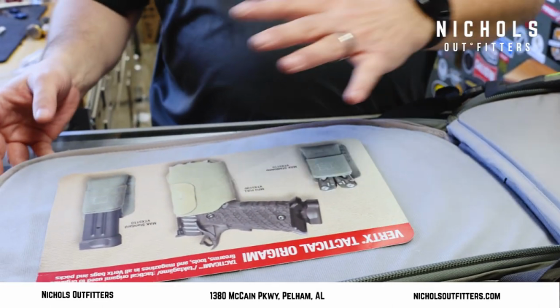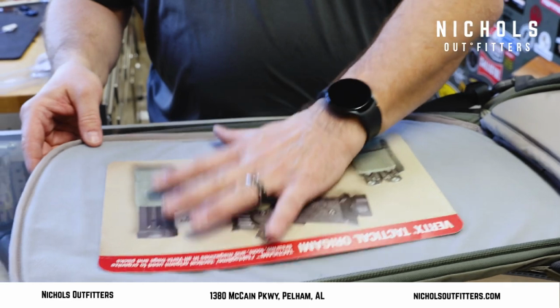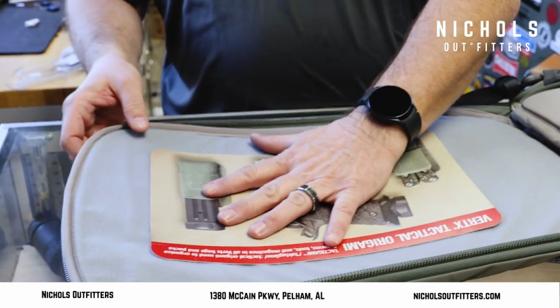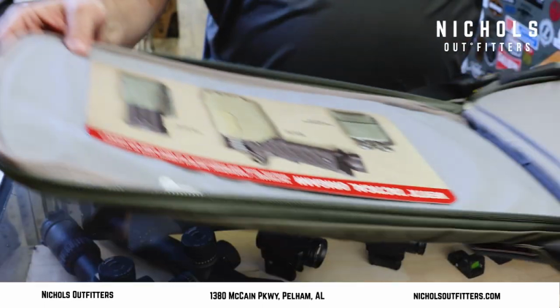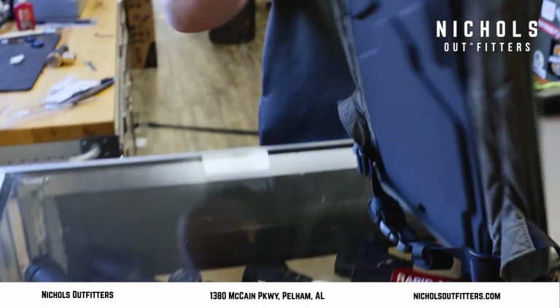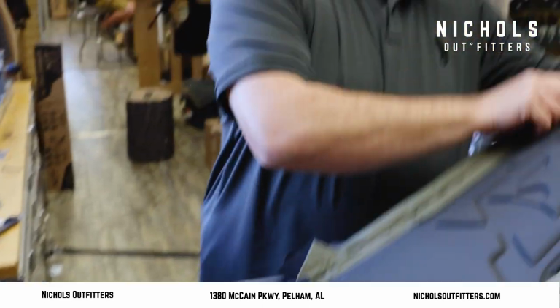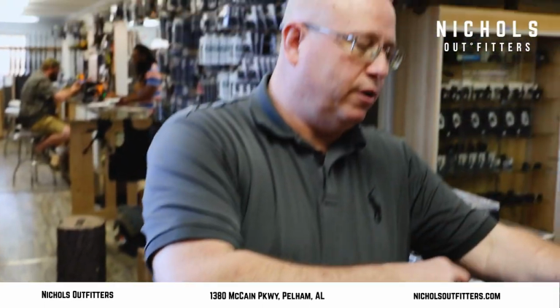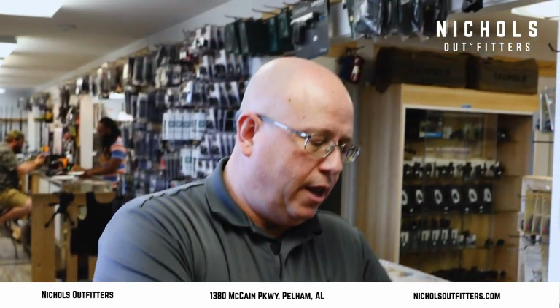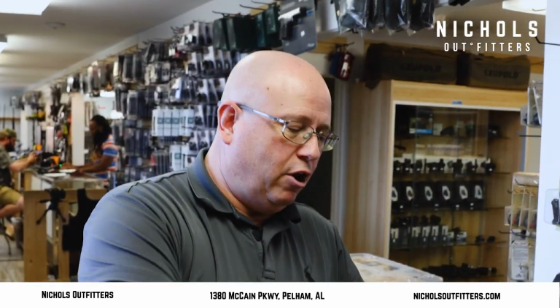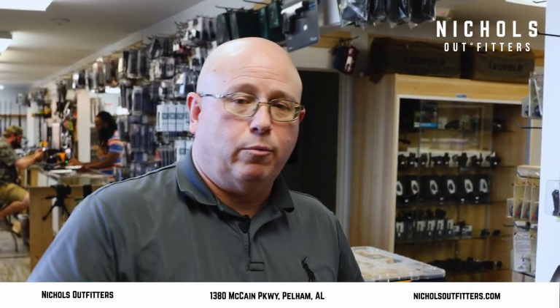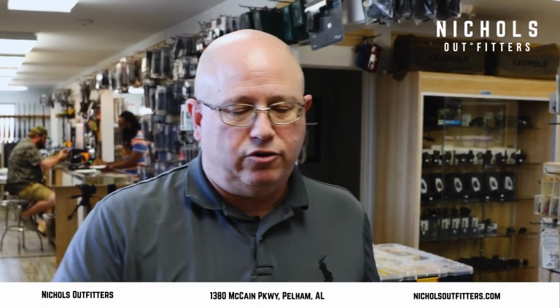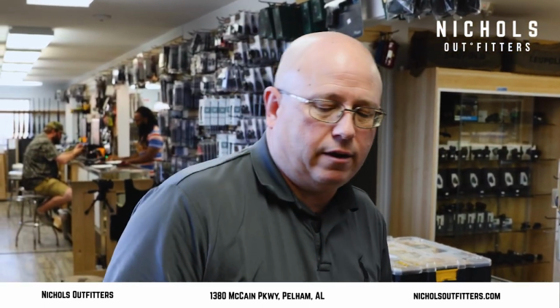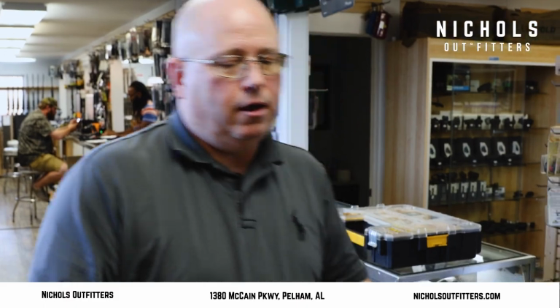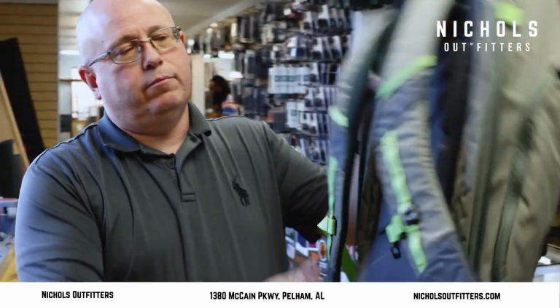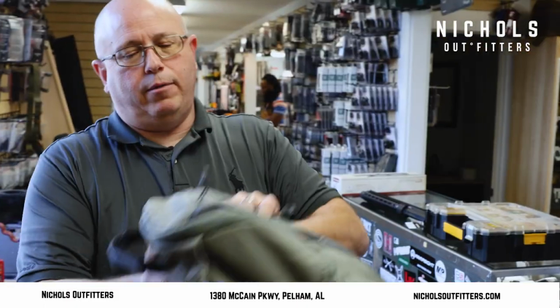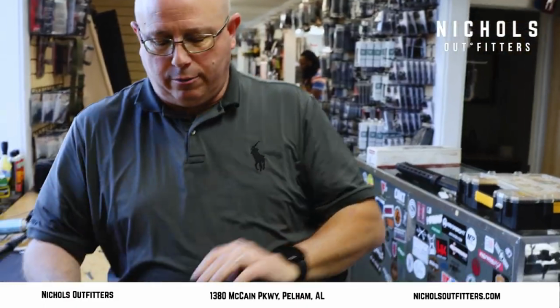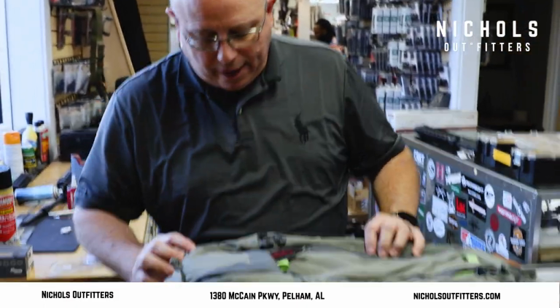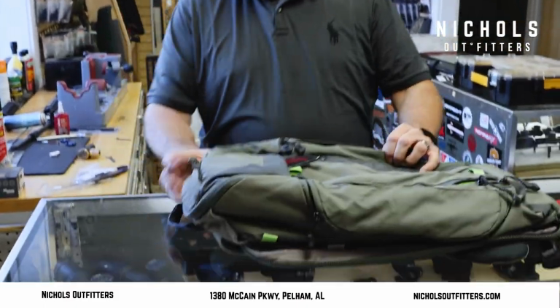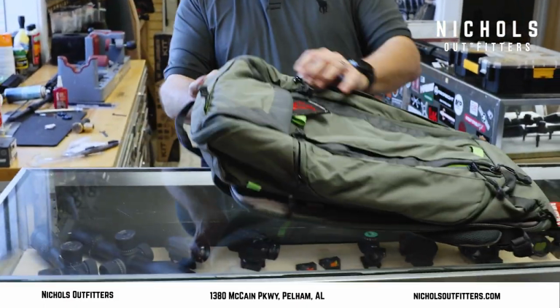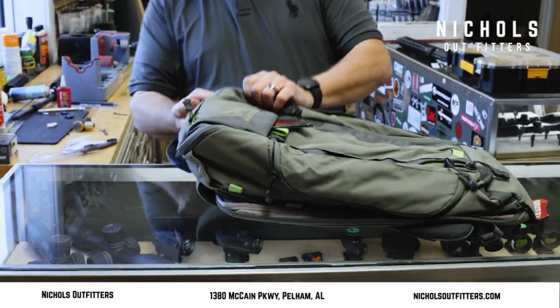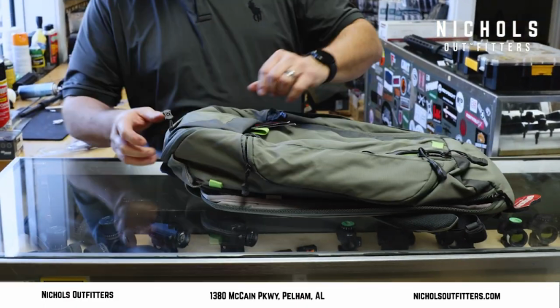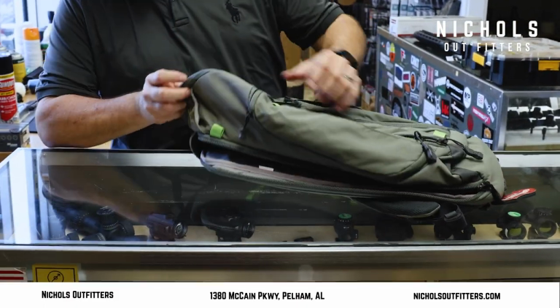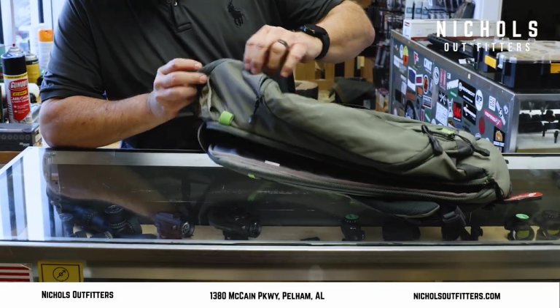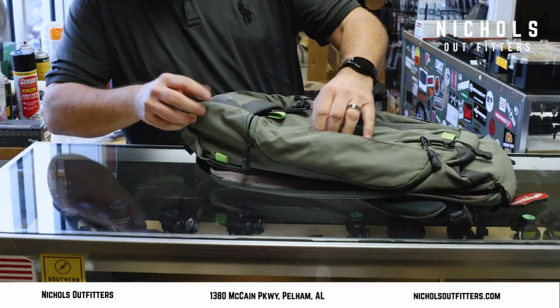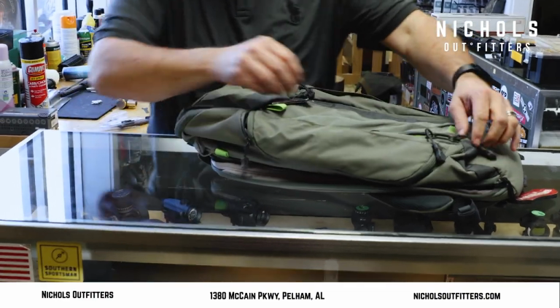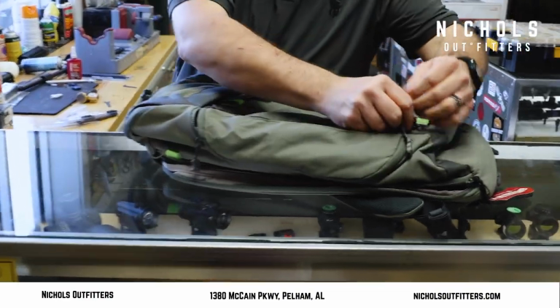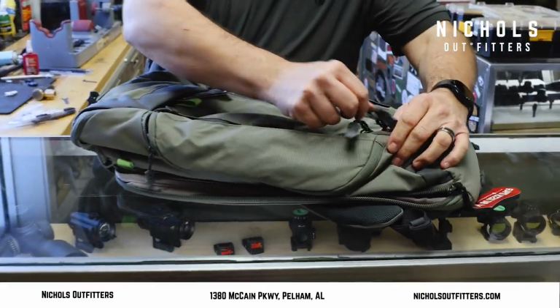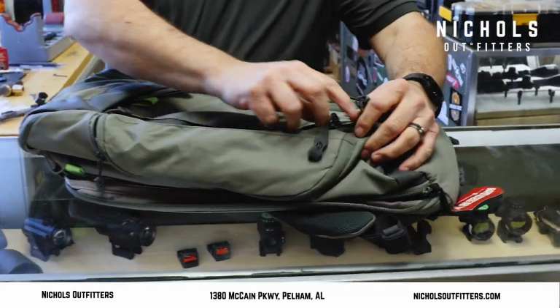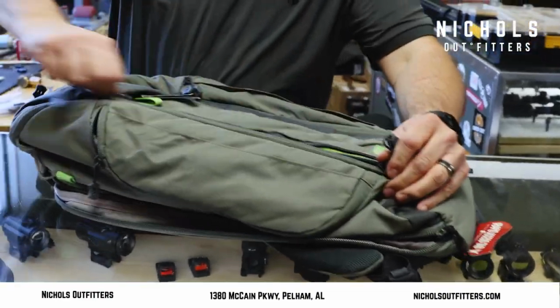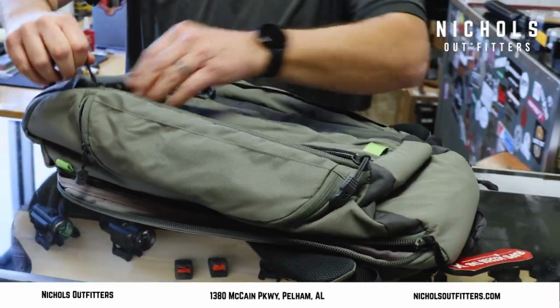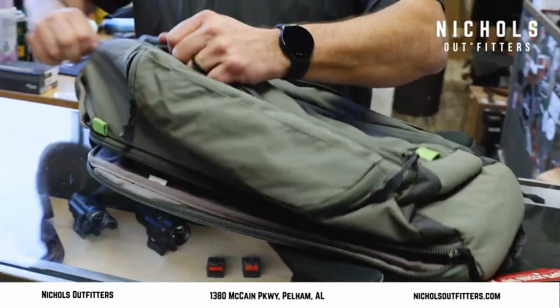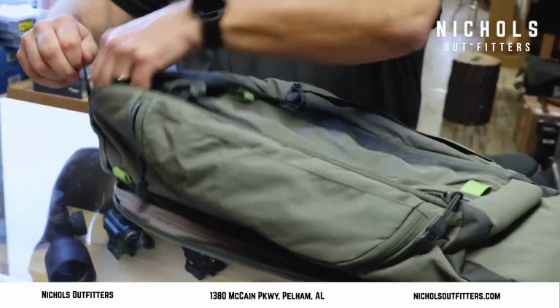You can keep this separate and nobody's the wiser that you've got a gun in the backpack. This also has an additional compartment that I missed.